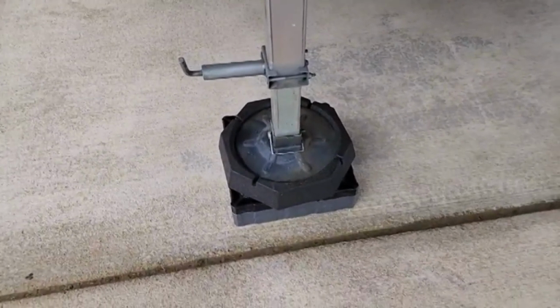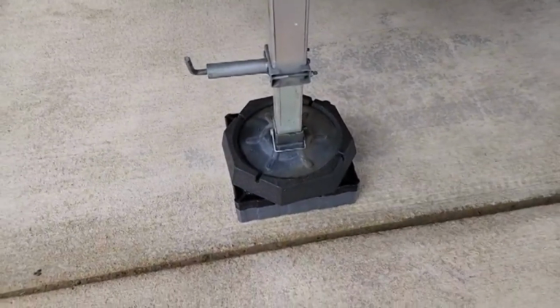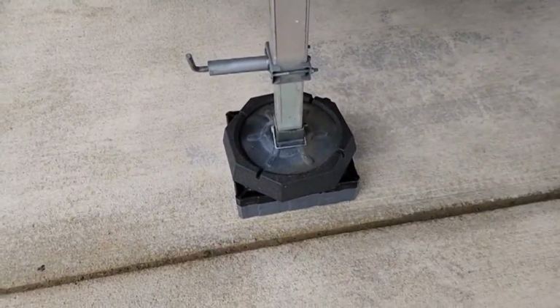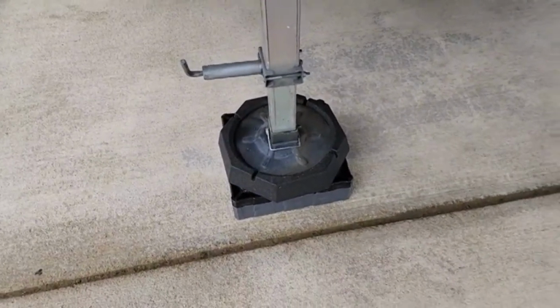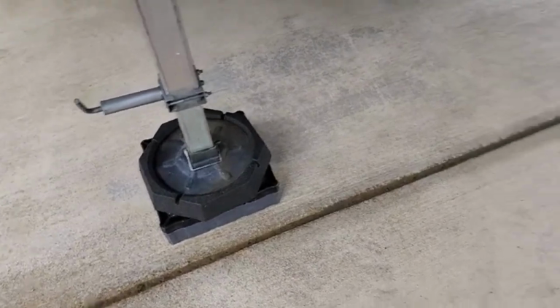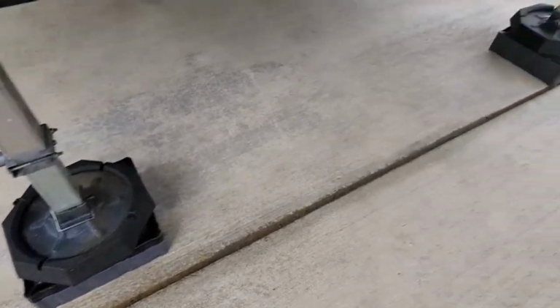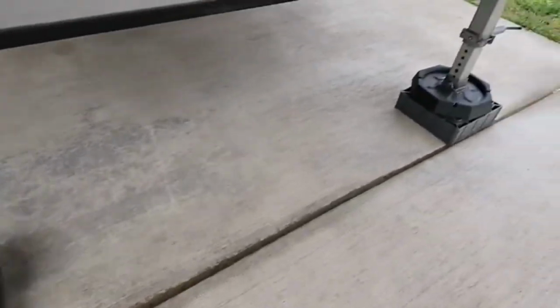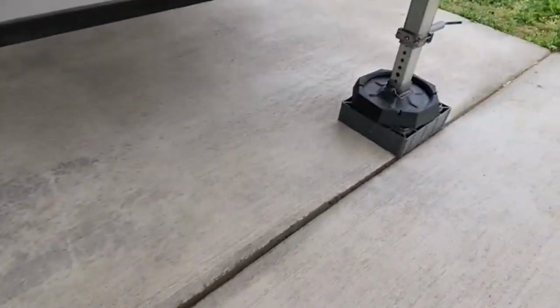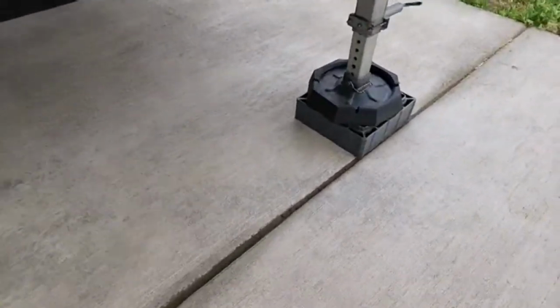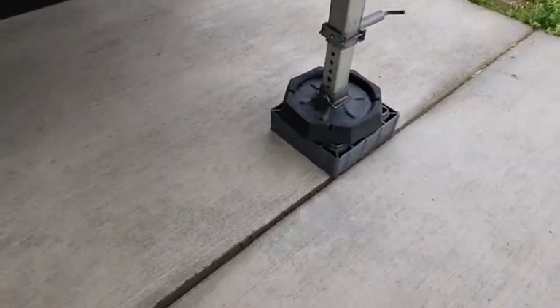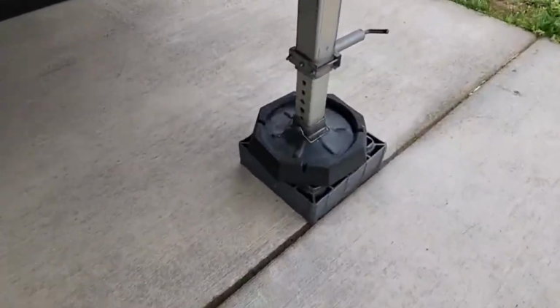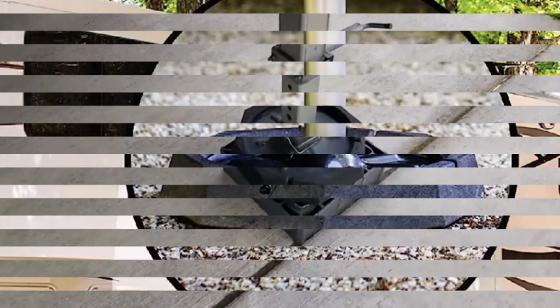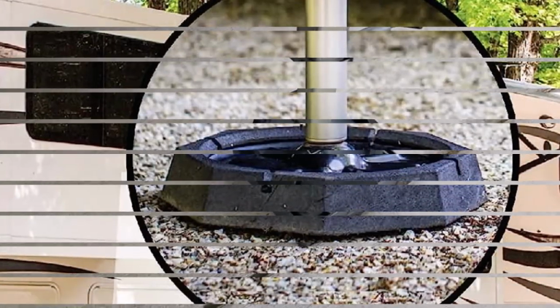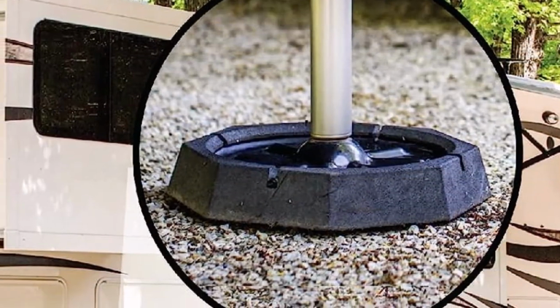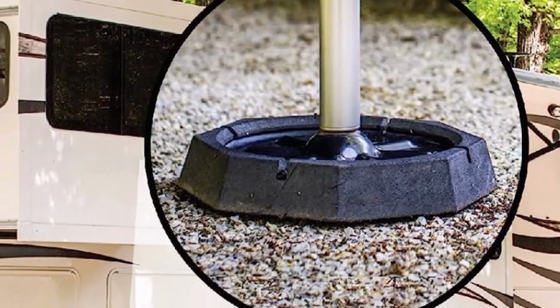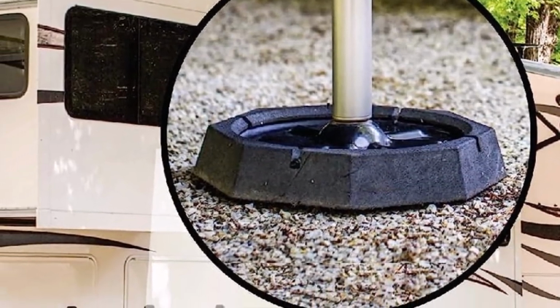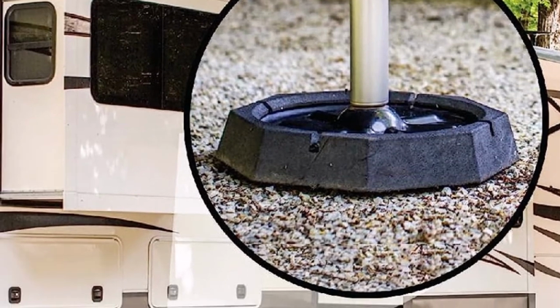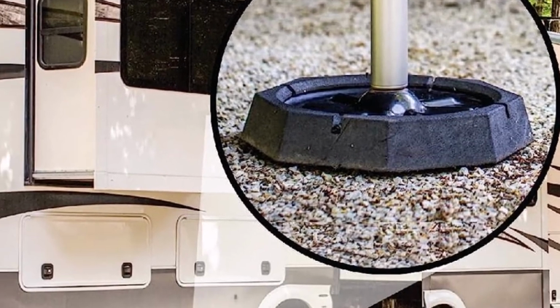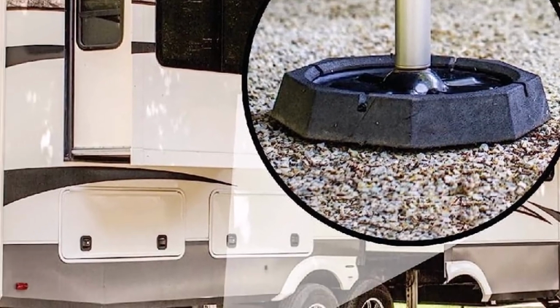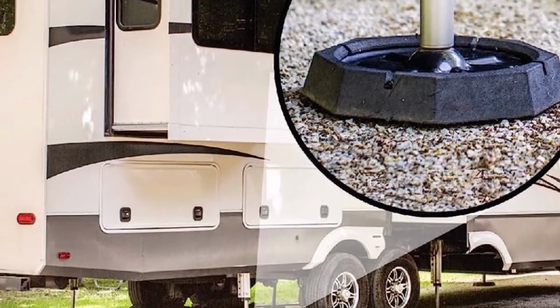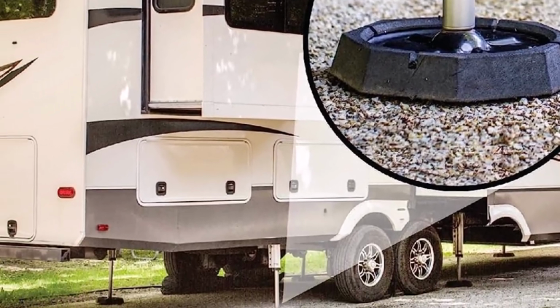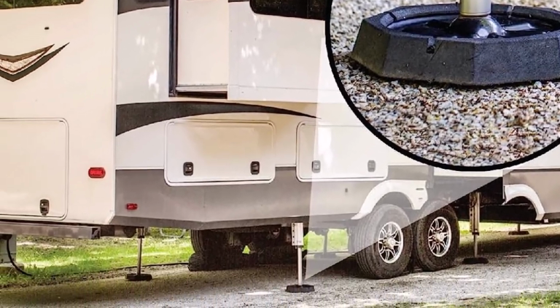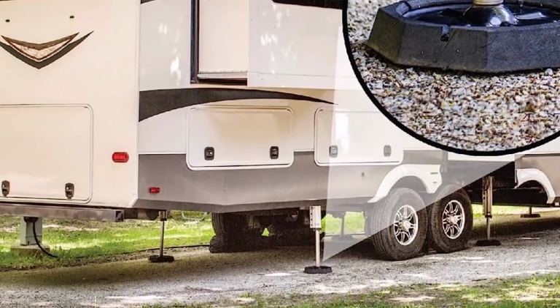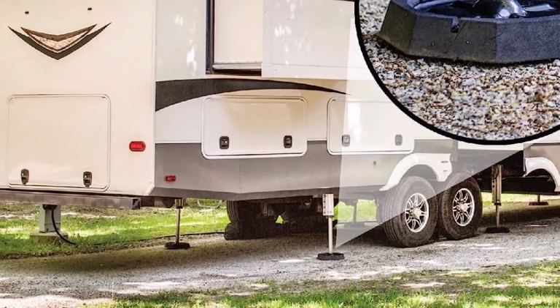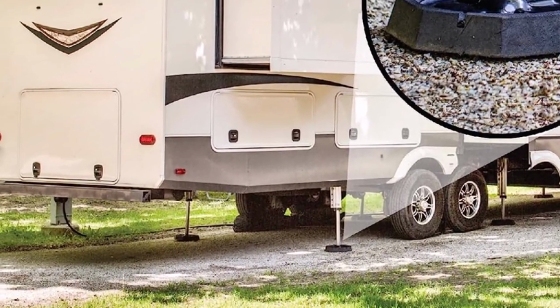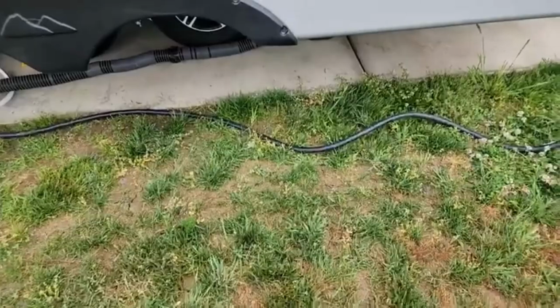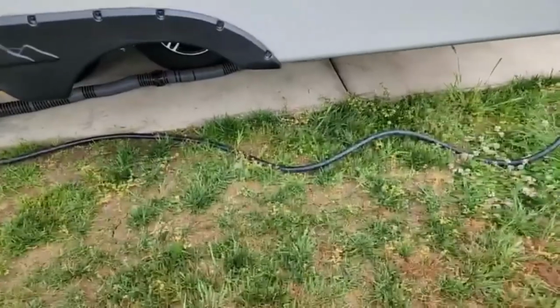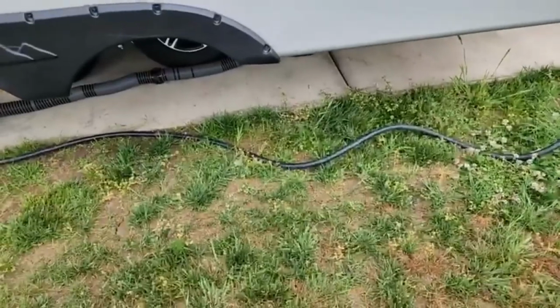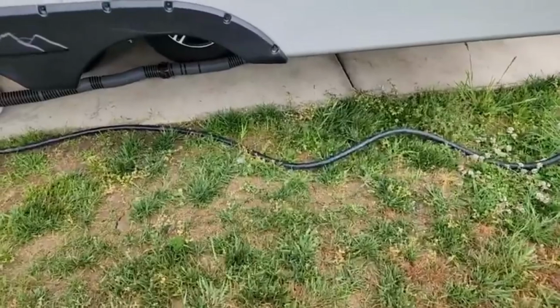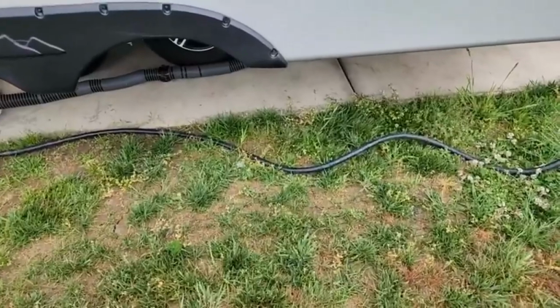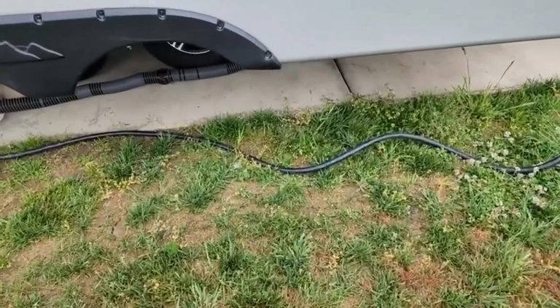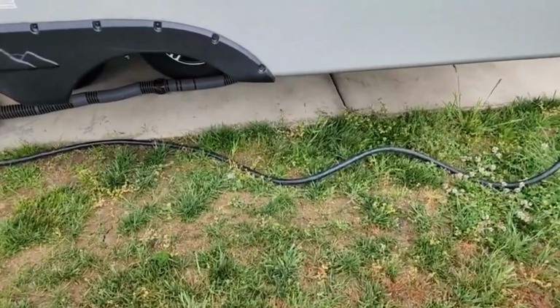What we like about it: gets installed within minutes, made from recycled tires offering eco-friendliness, may prove beneficial as an electrical insulator, and offers incredible stability. What we don't like about it: the pads lack durability.